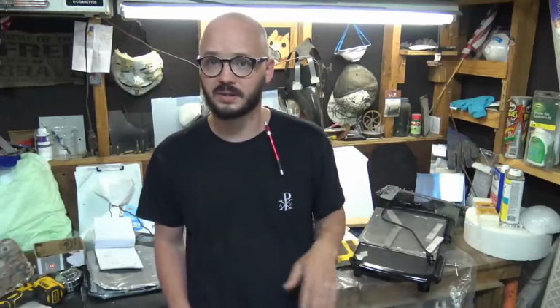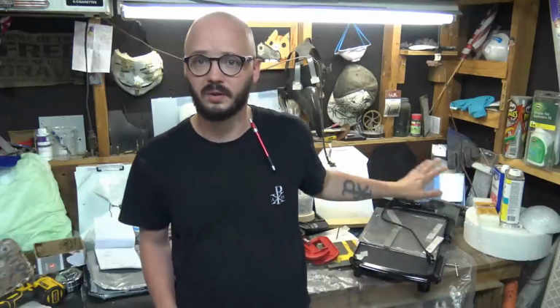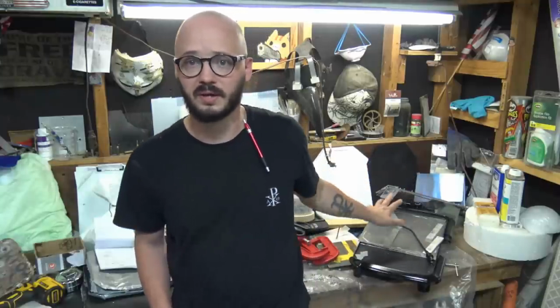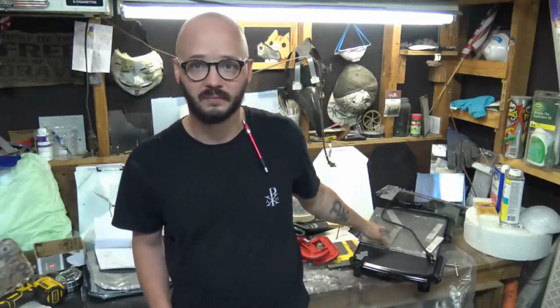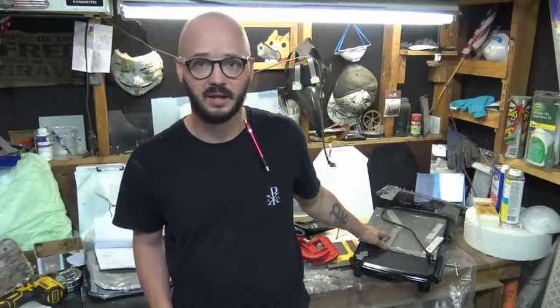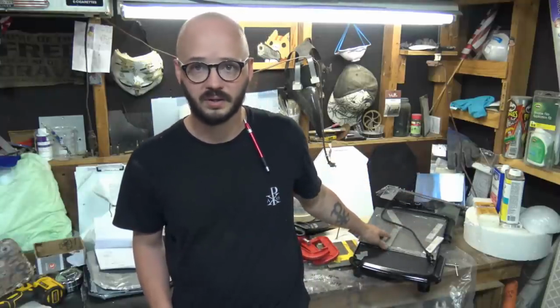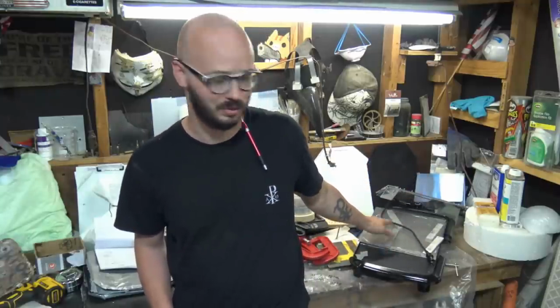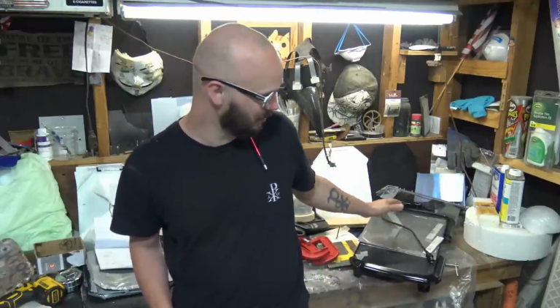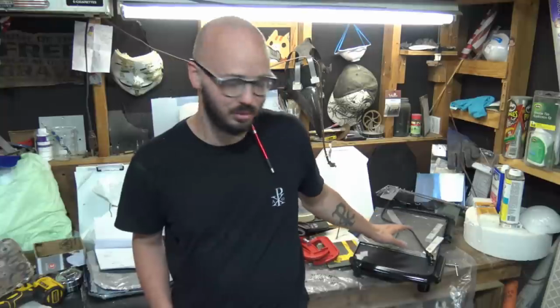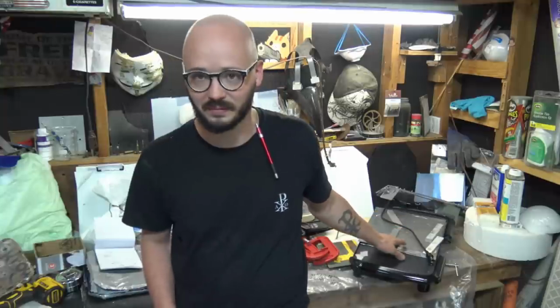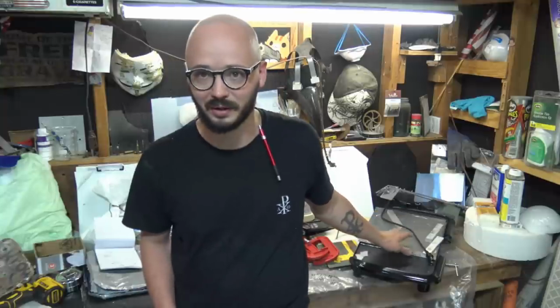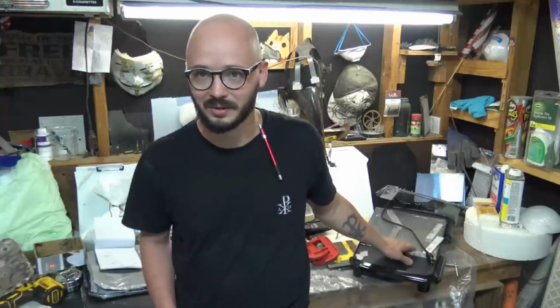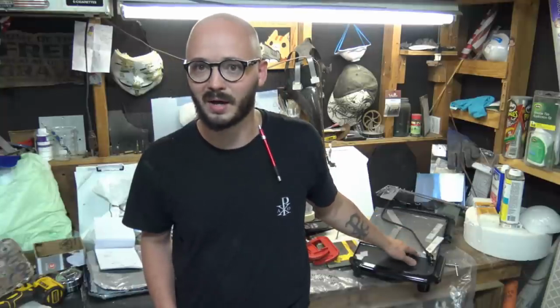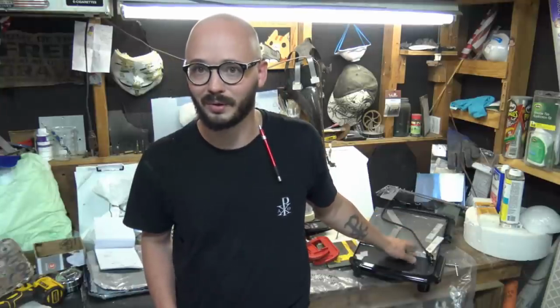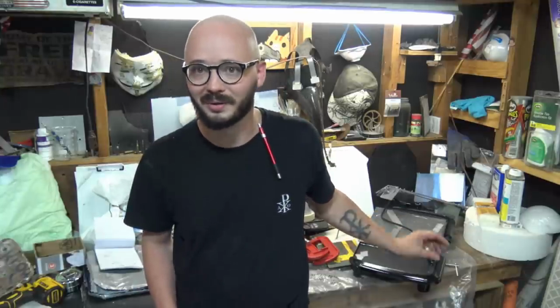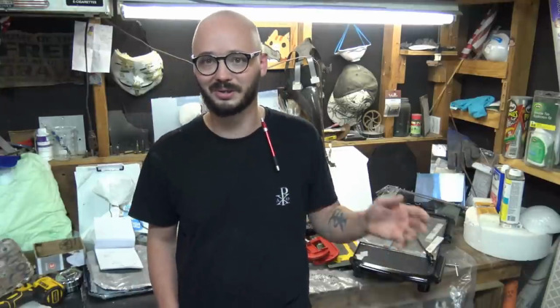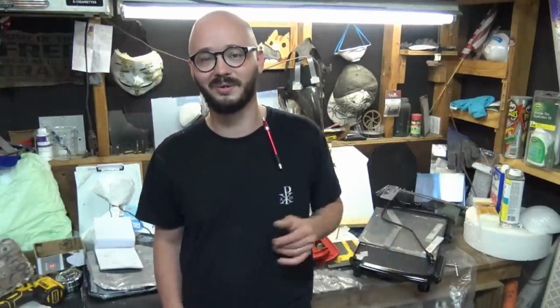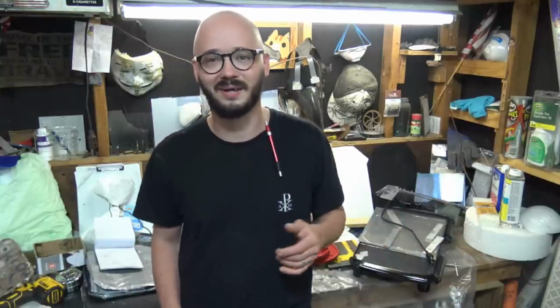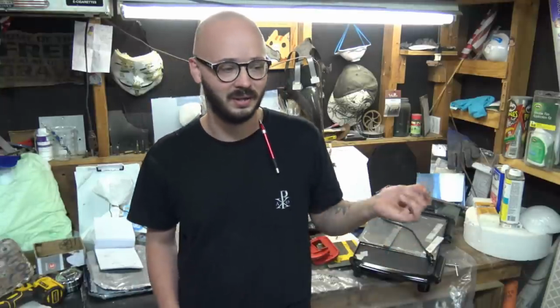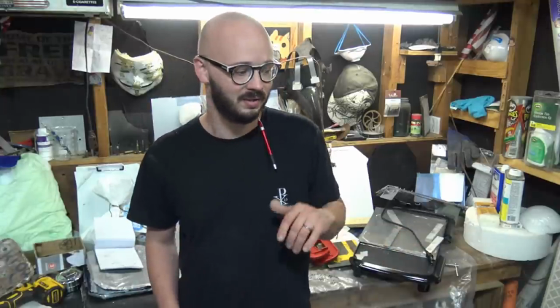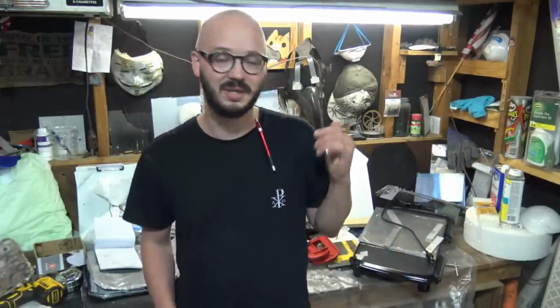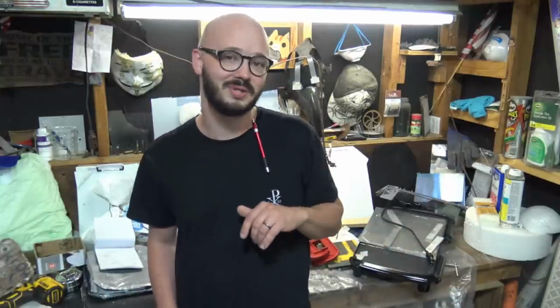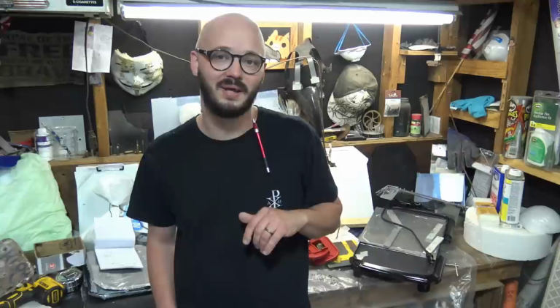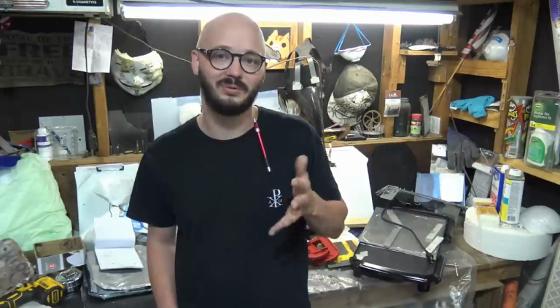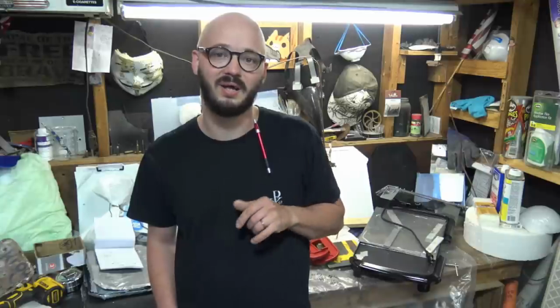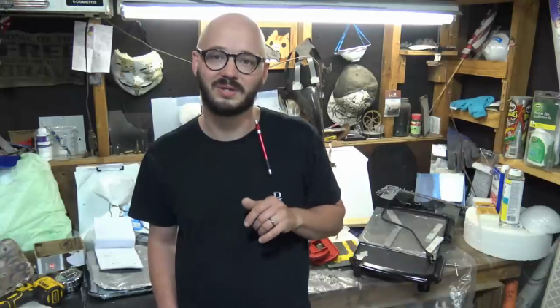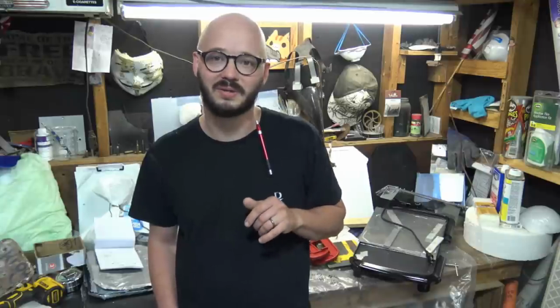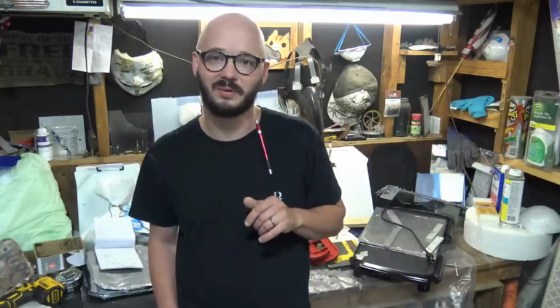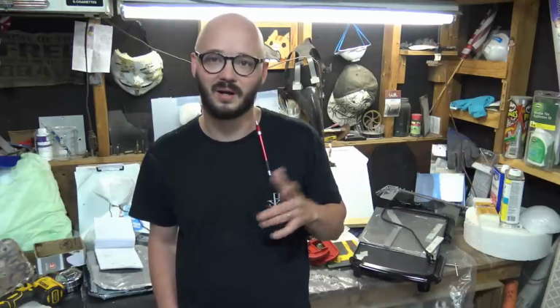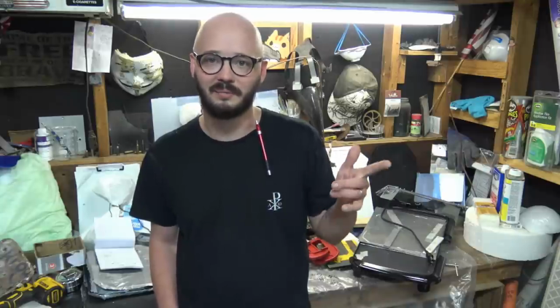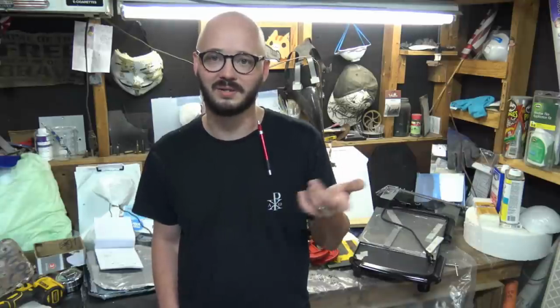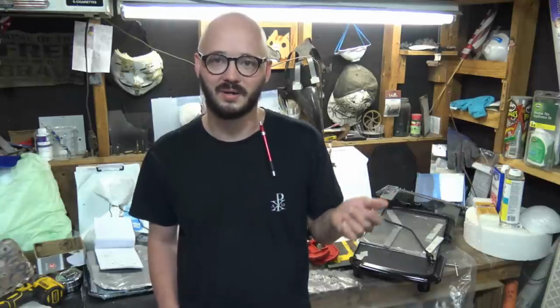Make sure to like, share, and subscribe — we have a lot to cover, including a new method of laminating using nothing more than a $25 stovetop electric griddle, and some of the issues I ran into laminating with this method.